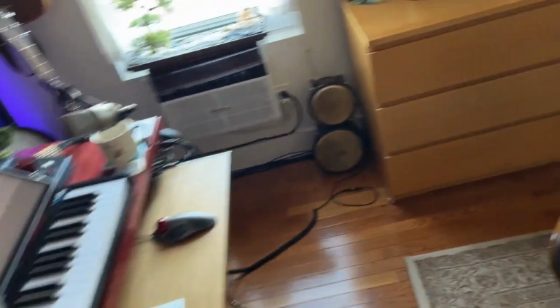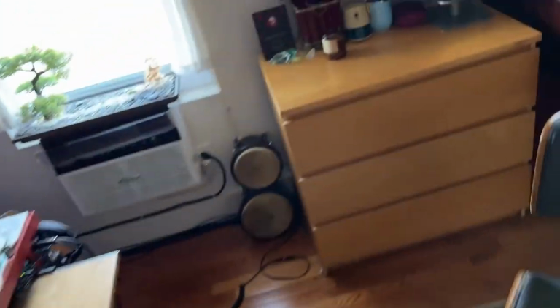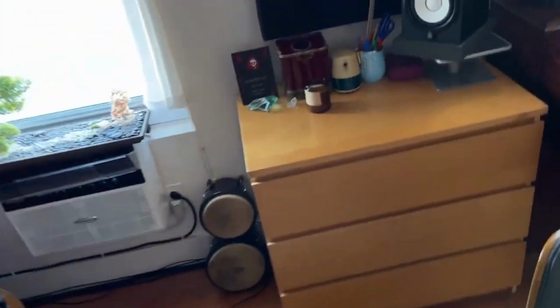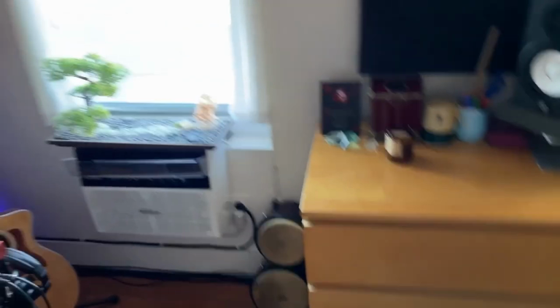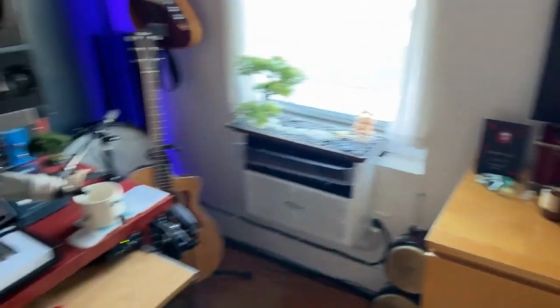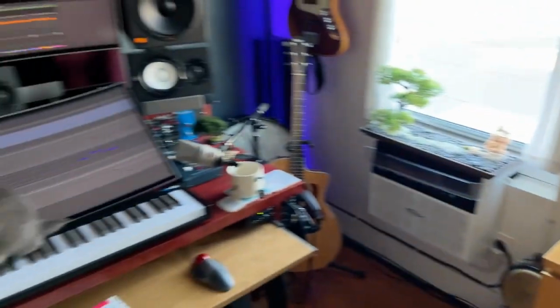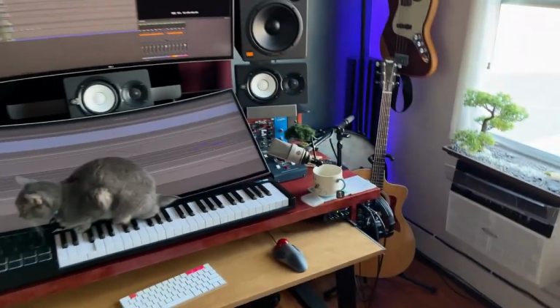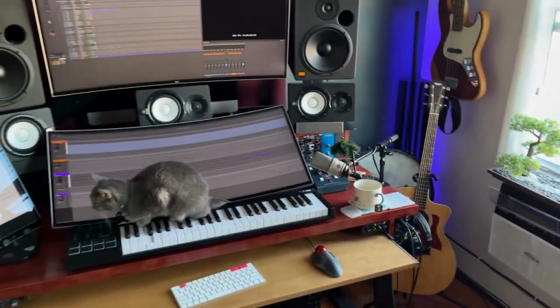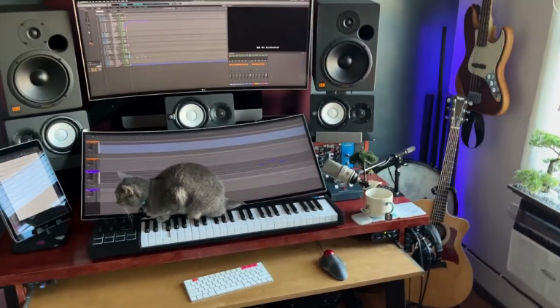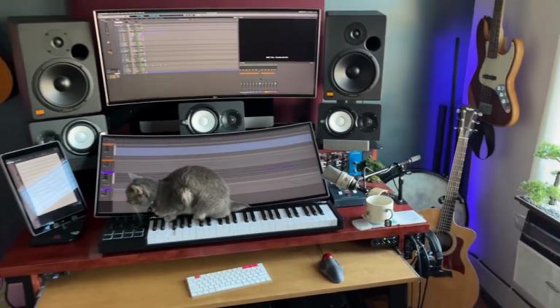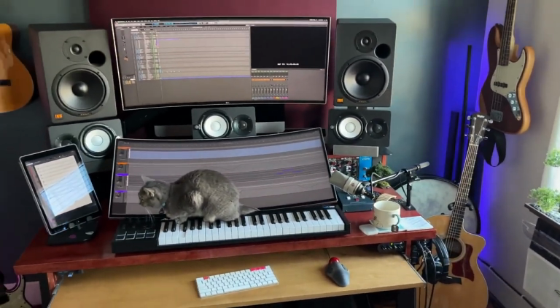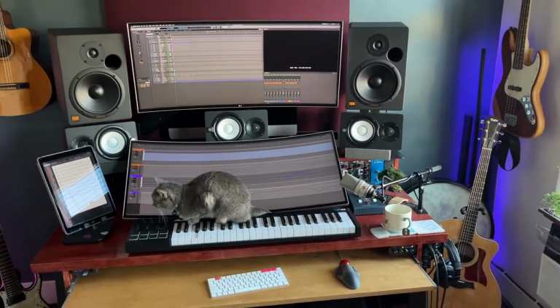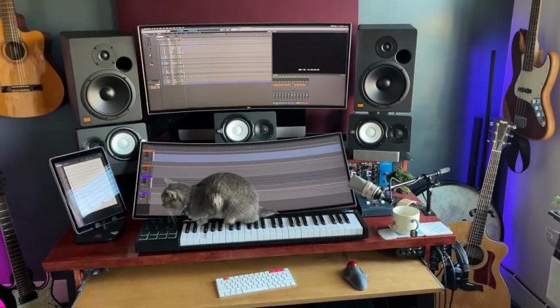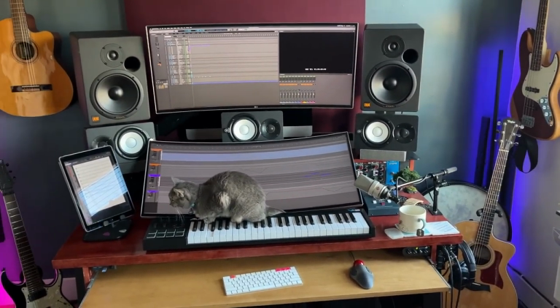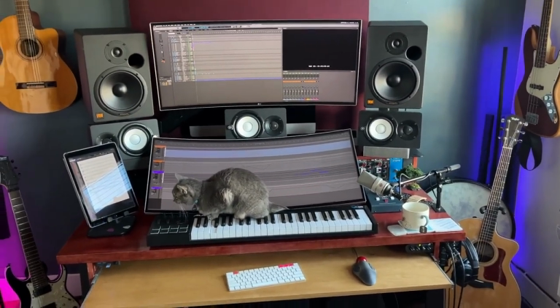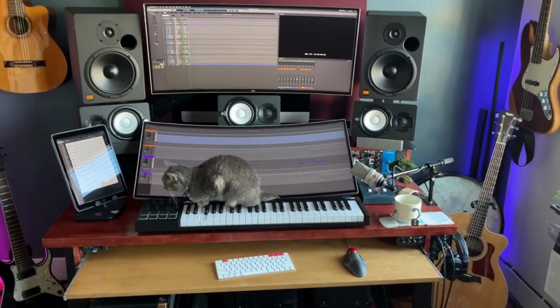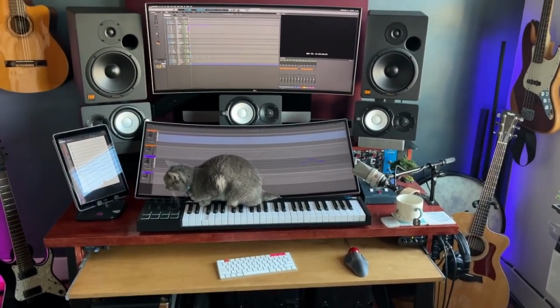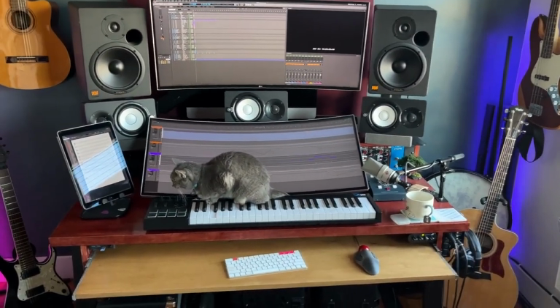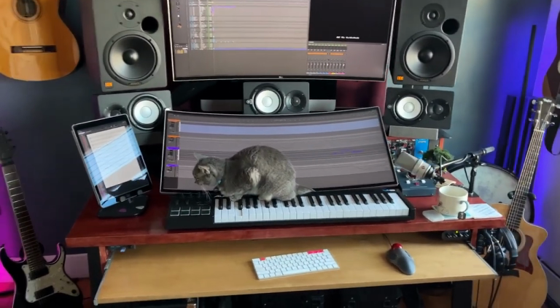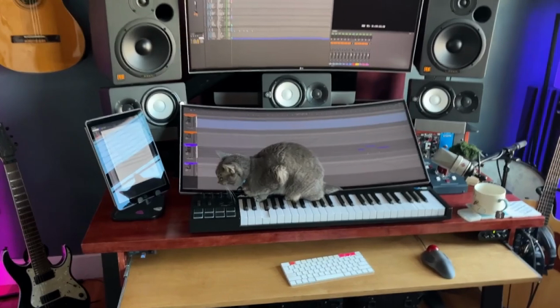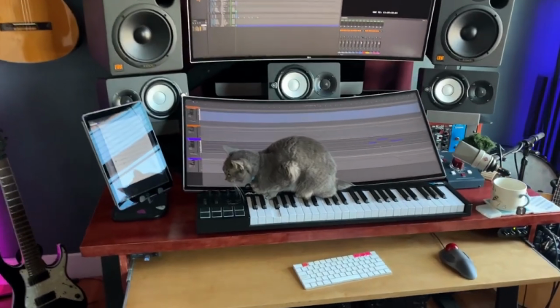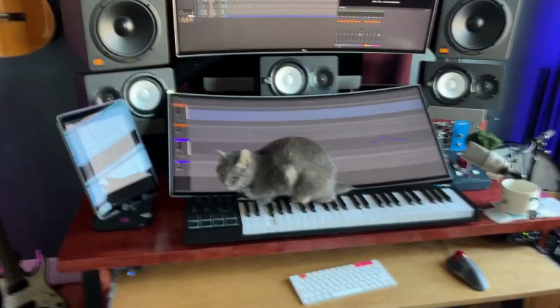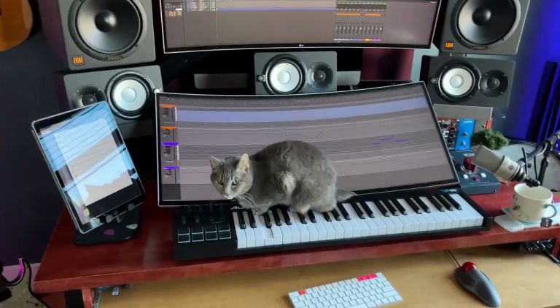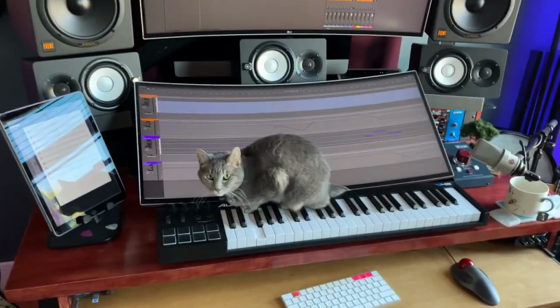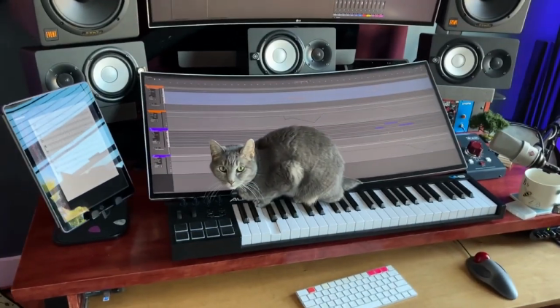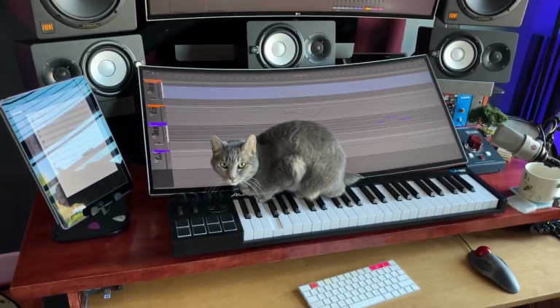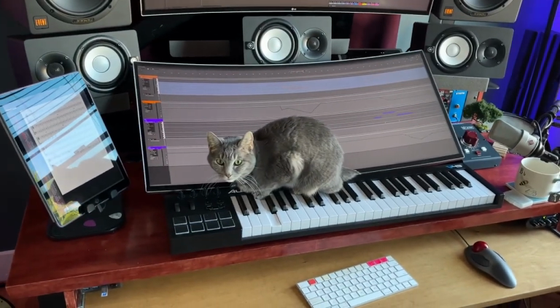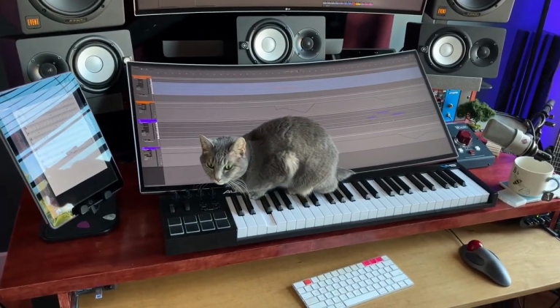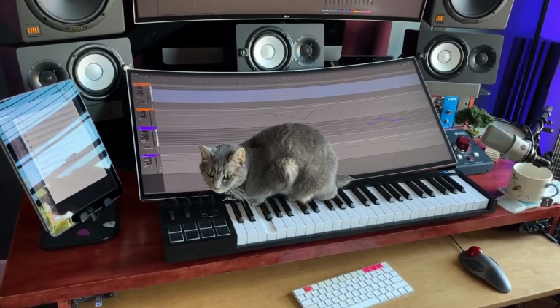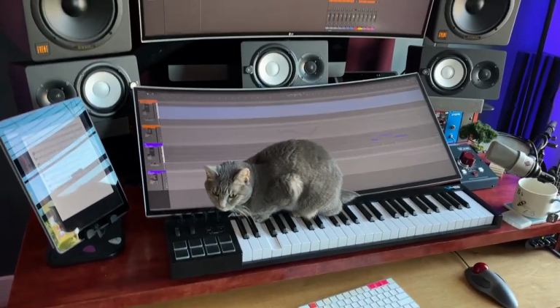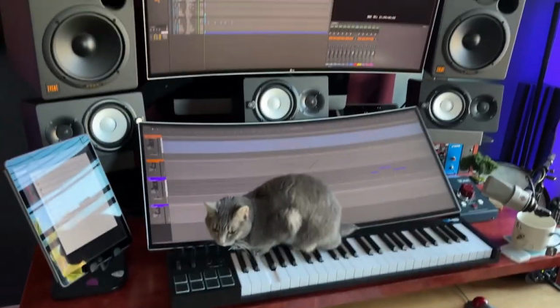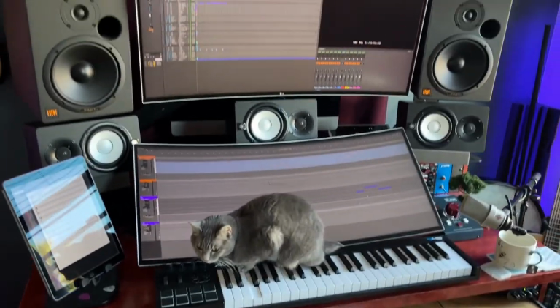So there you have it — a 5.1 room with no control surface, because I never wanted to use one. And of course, Gigi, who always likes to sit in the most opportune place possible.